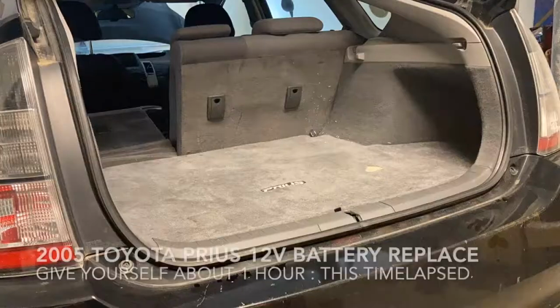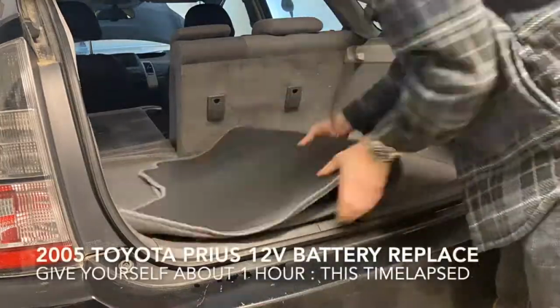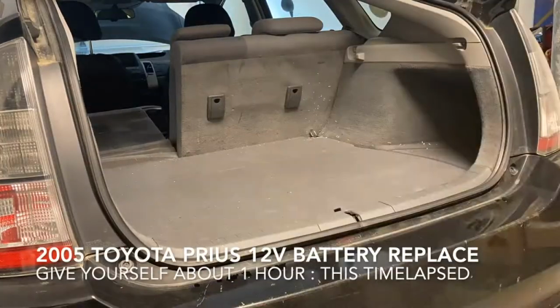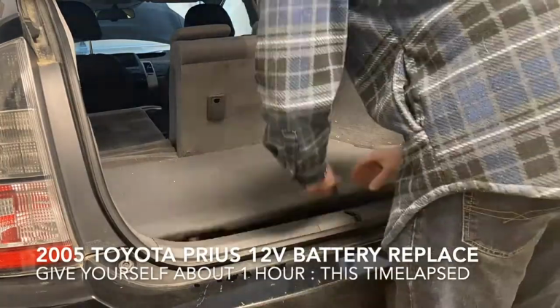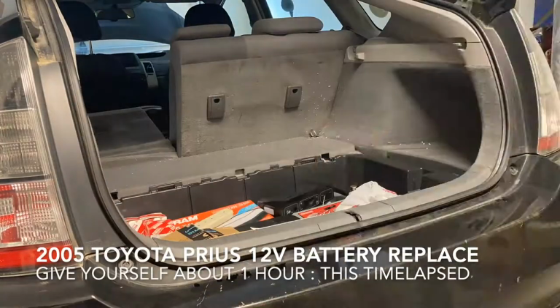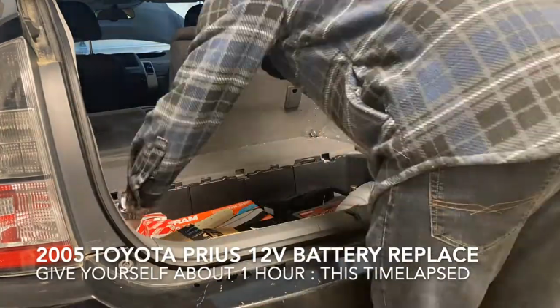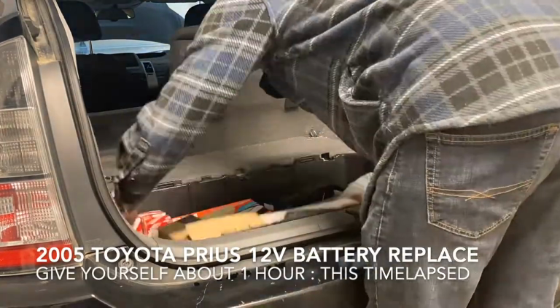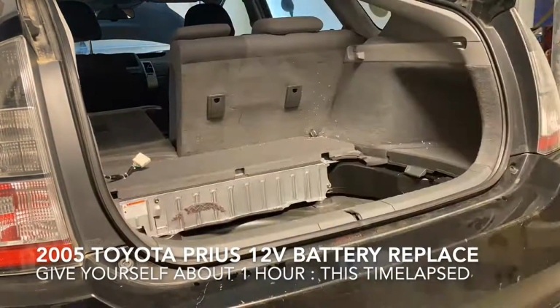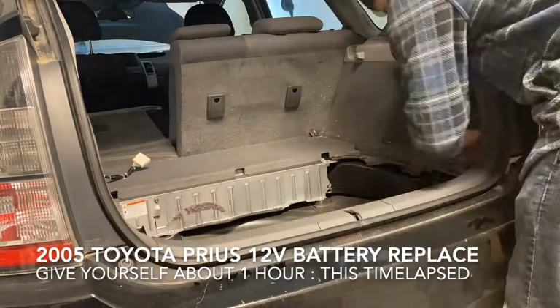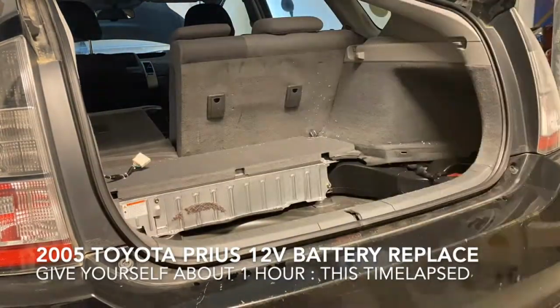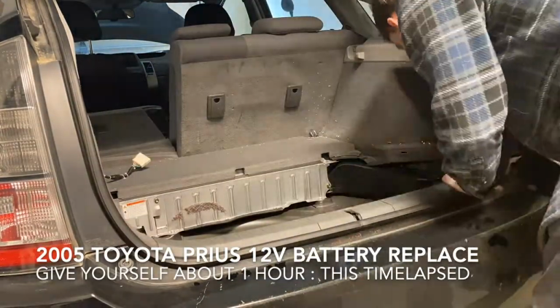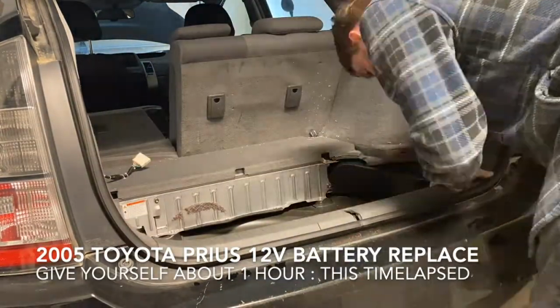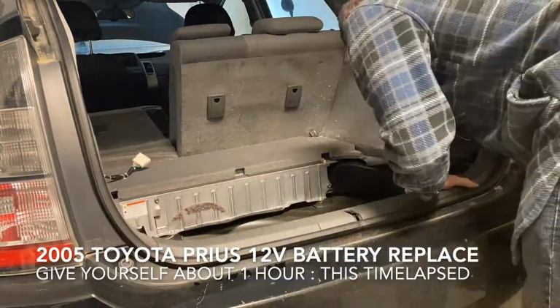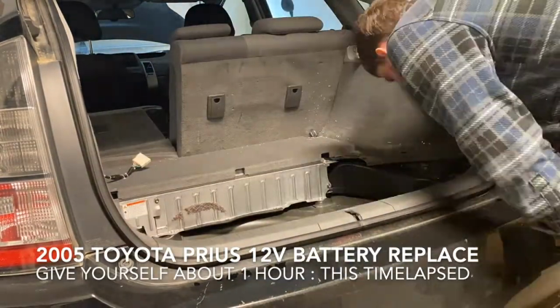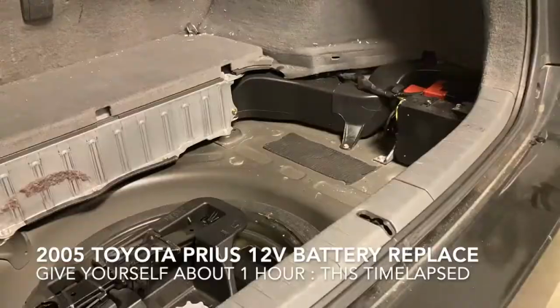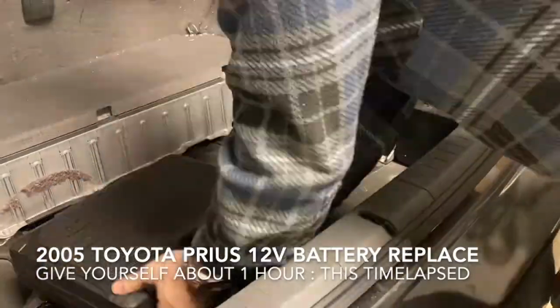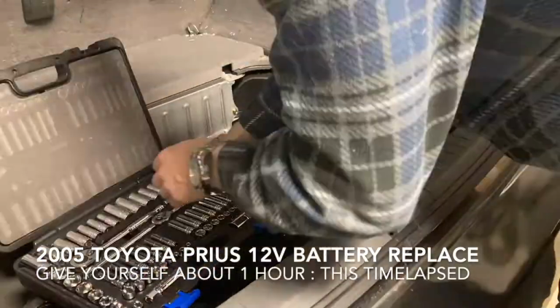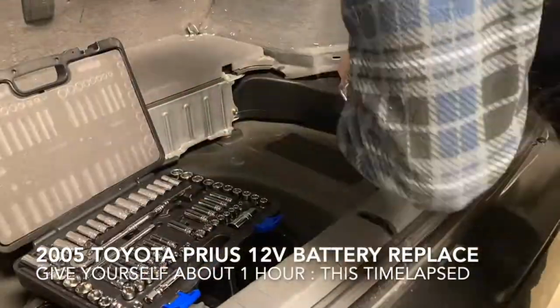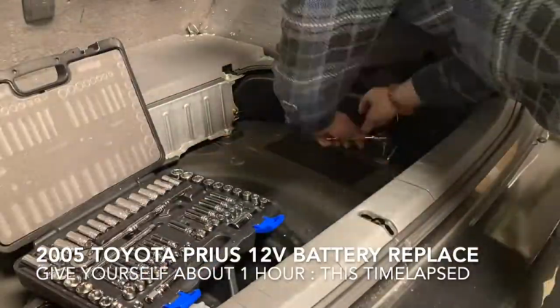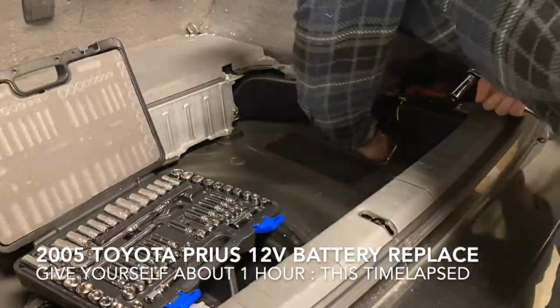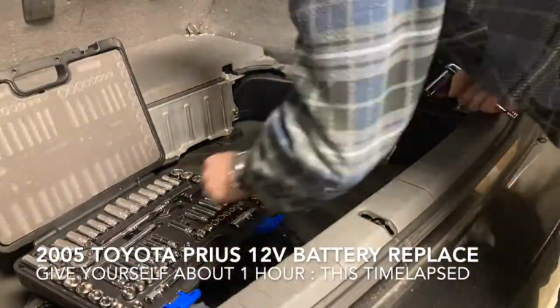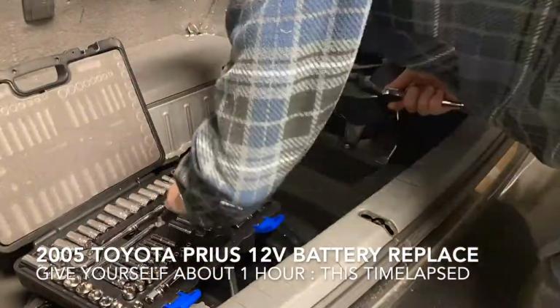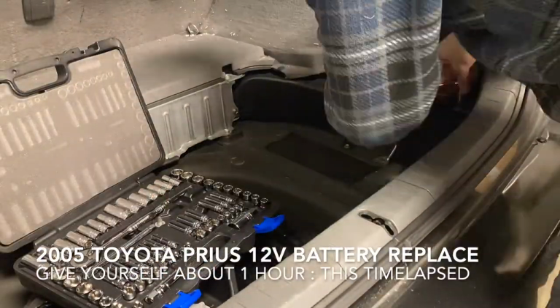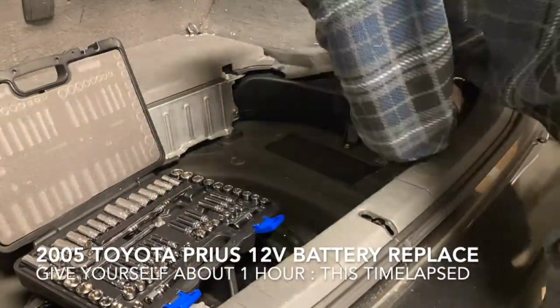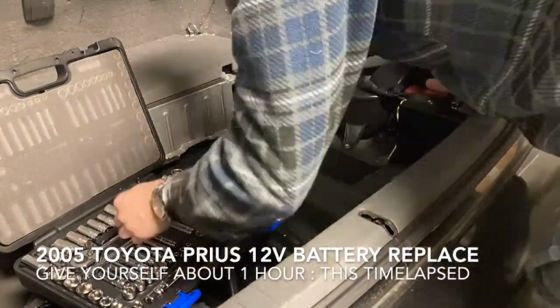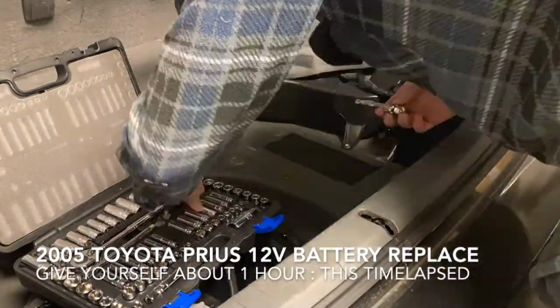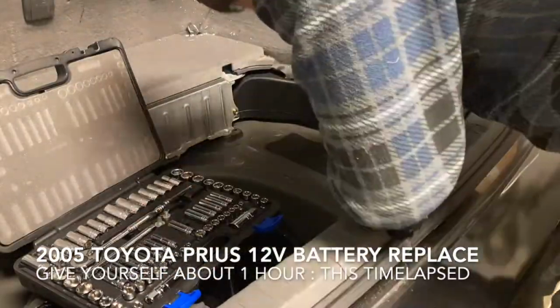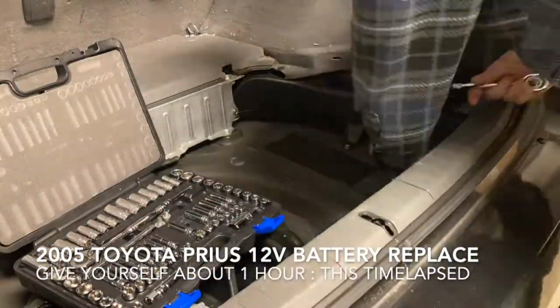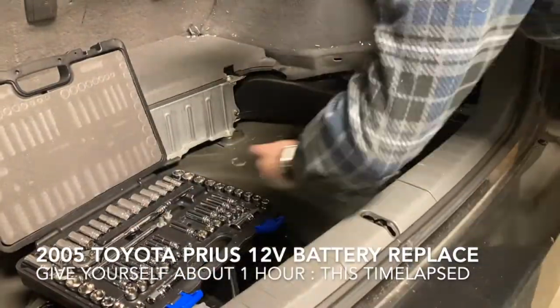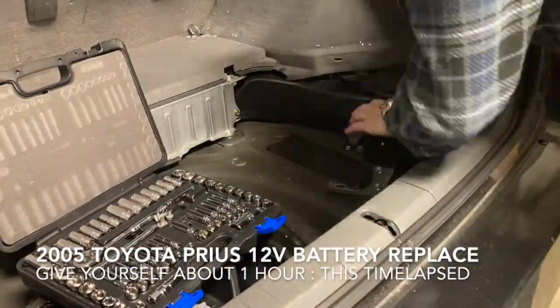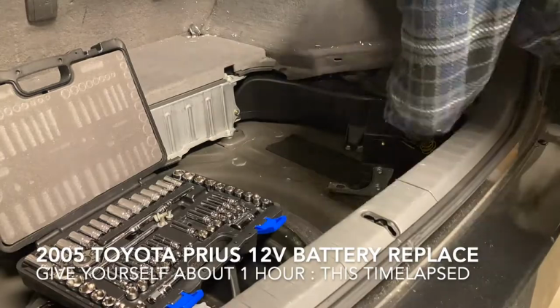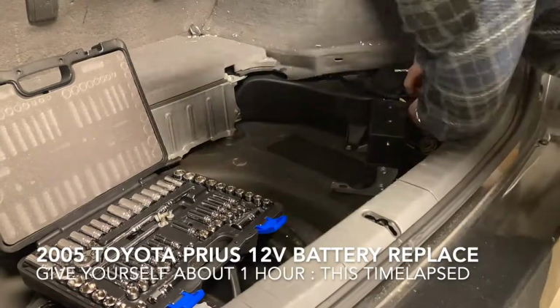This is a 2005 Toyota Prius — years 04 through 09 apply. We're going to change the 12-volt battery in the rear. This is mostly going to be a 10mm, 12mm, and 13mm operation.